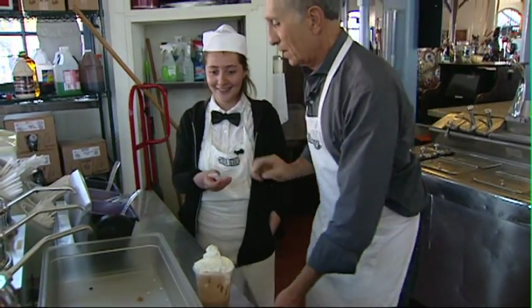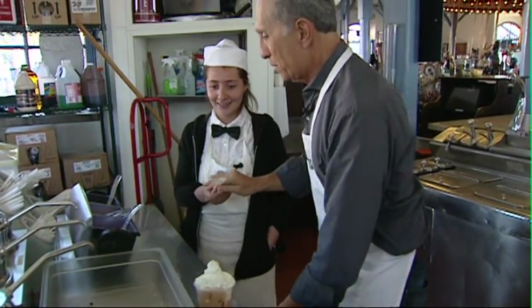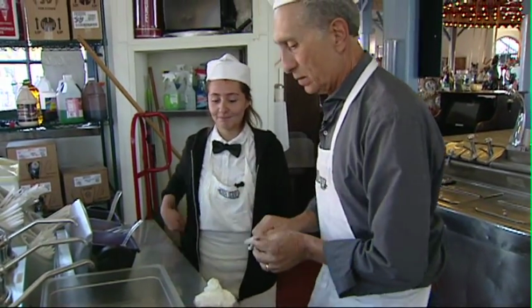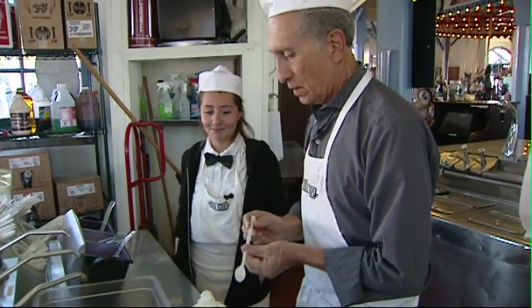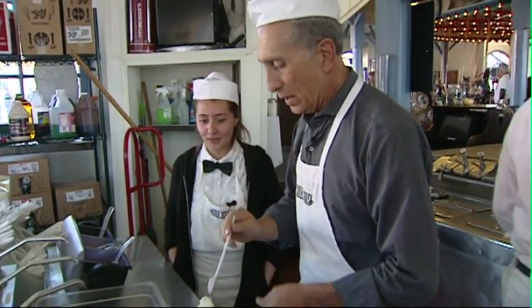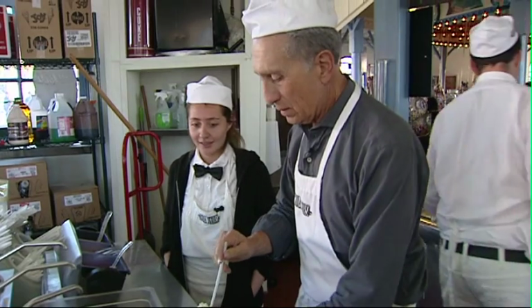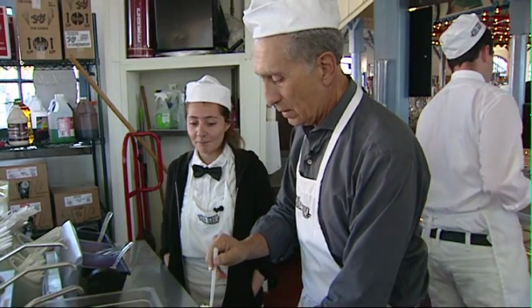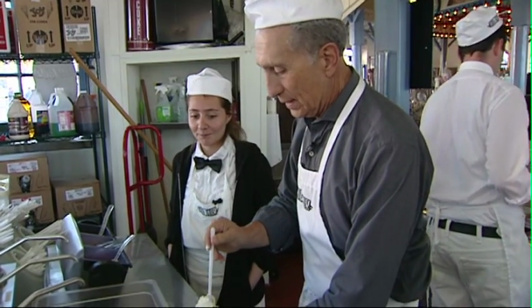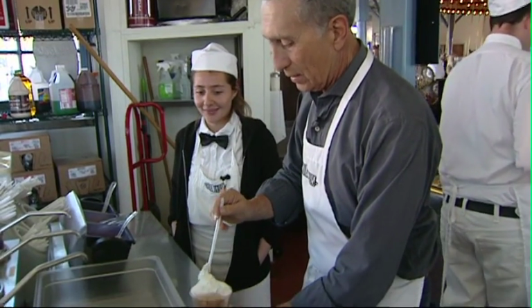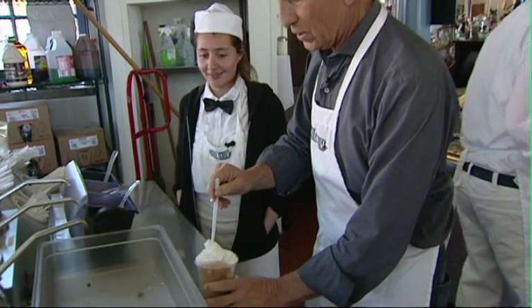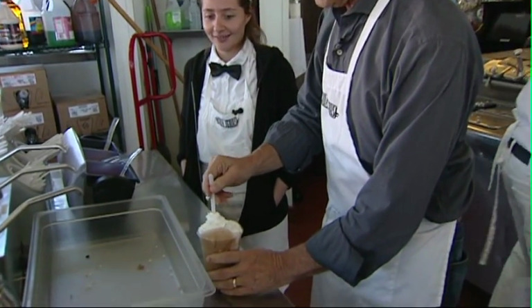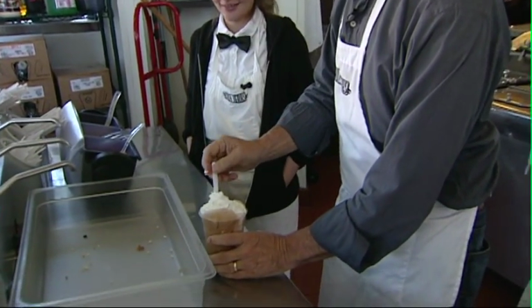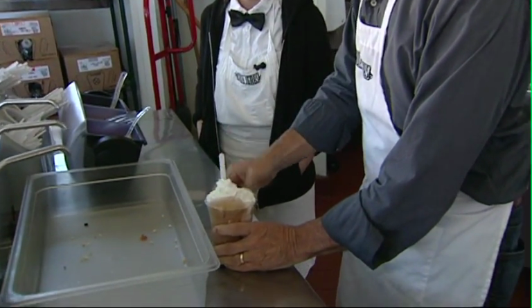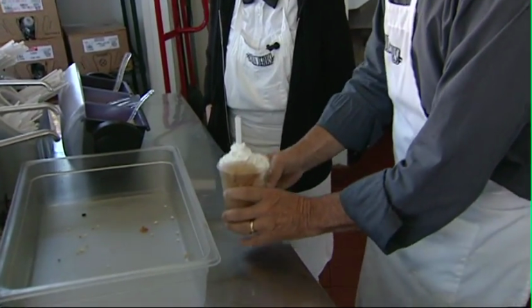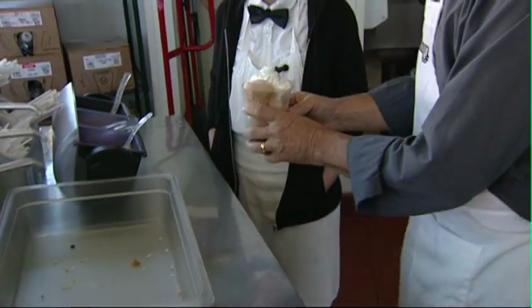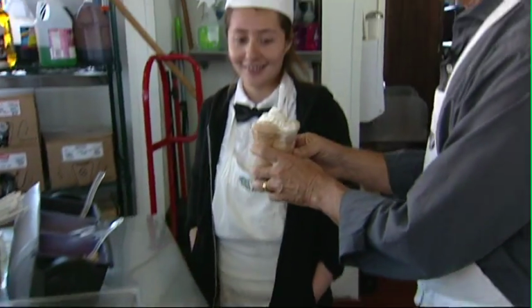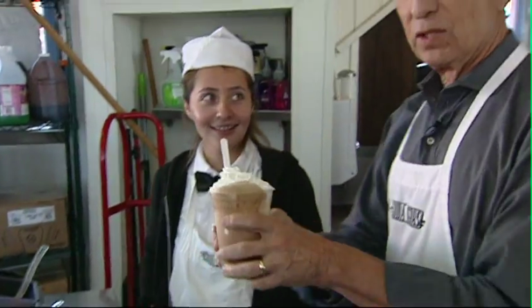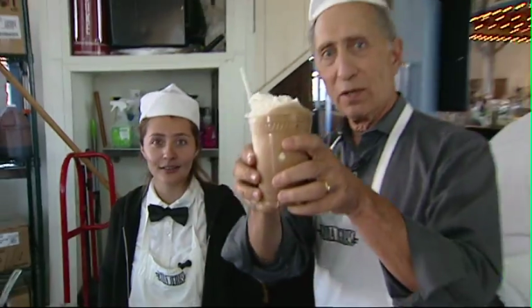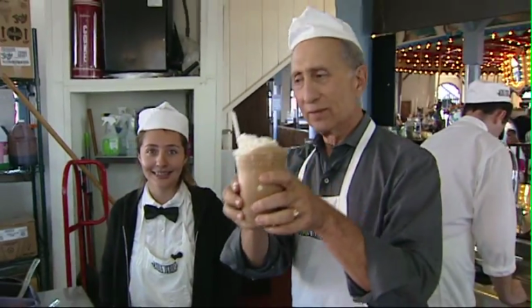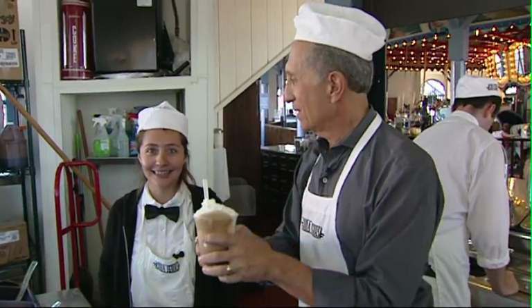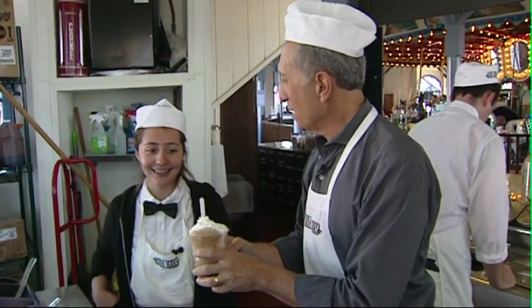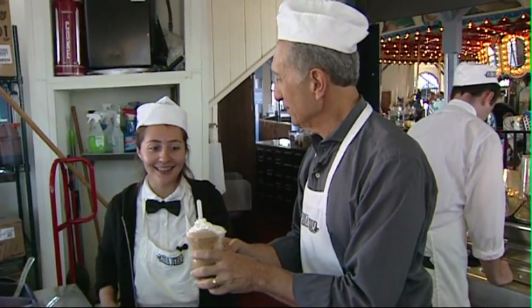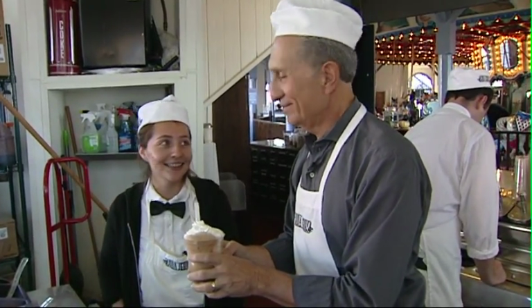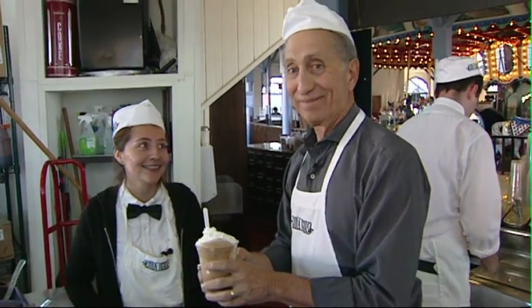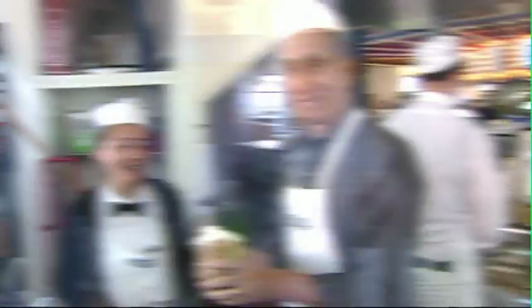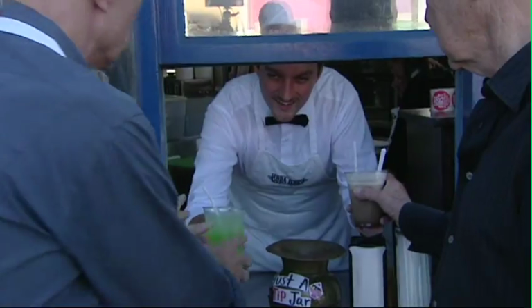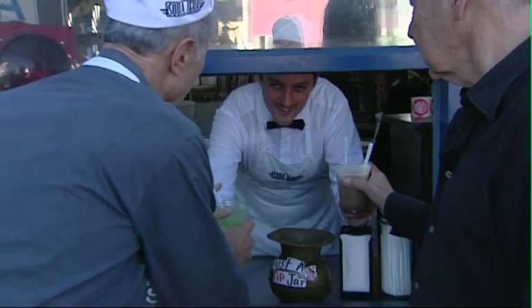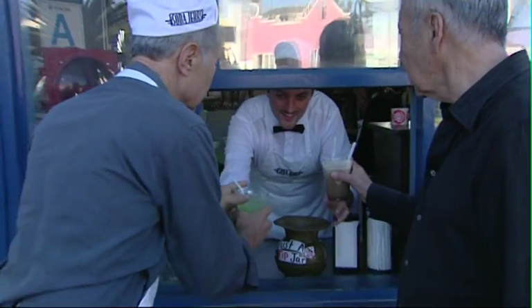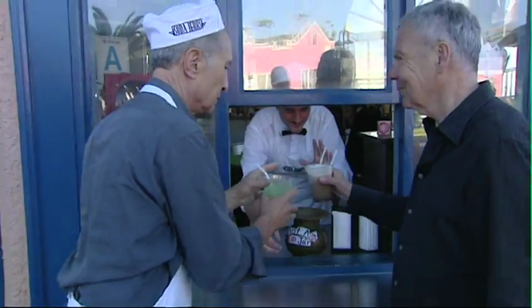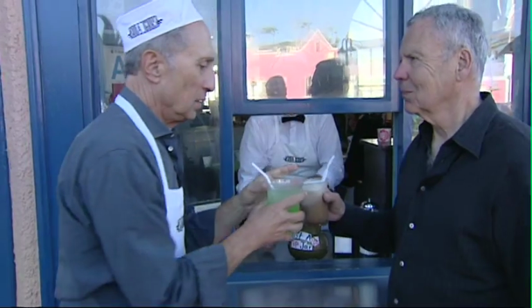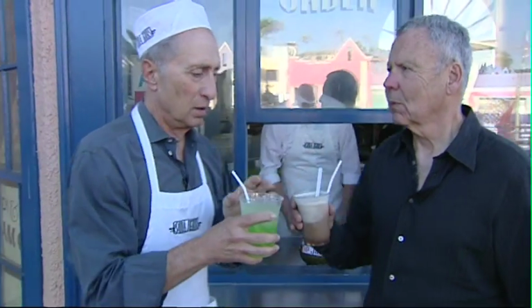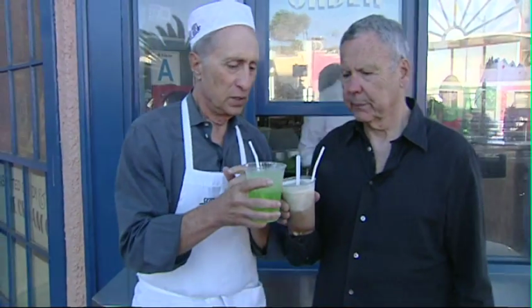And a spoon. Are we done? Yep. I don't want to sink this. Cheers. Thank you, Jami. Thanks, Matt. Cheers.